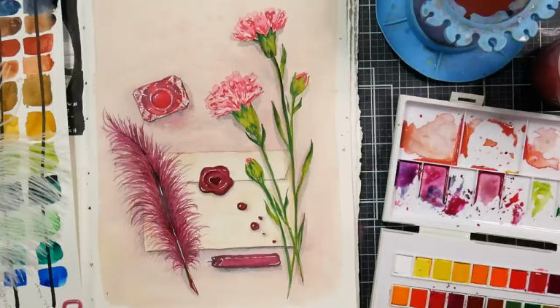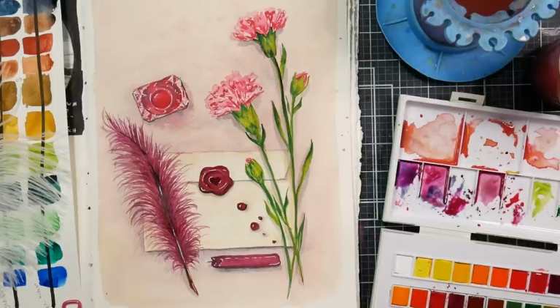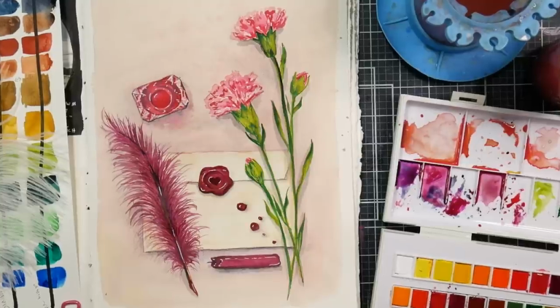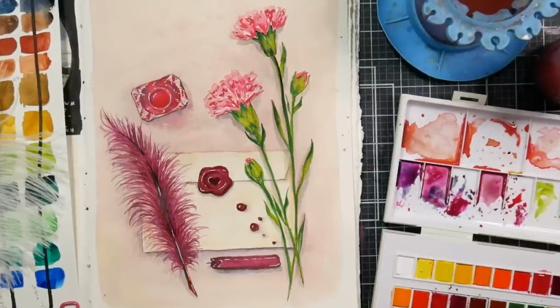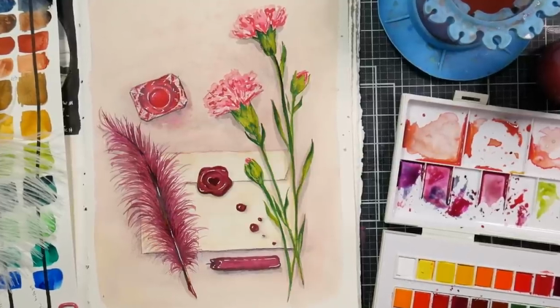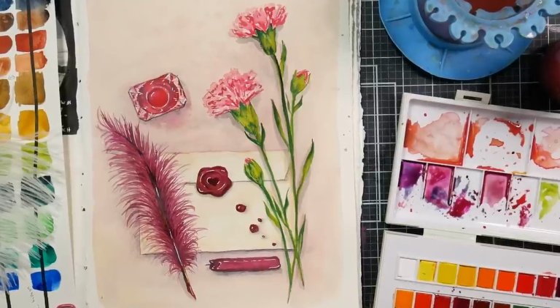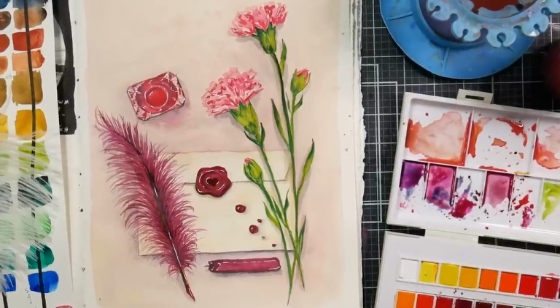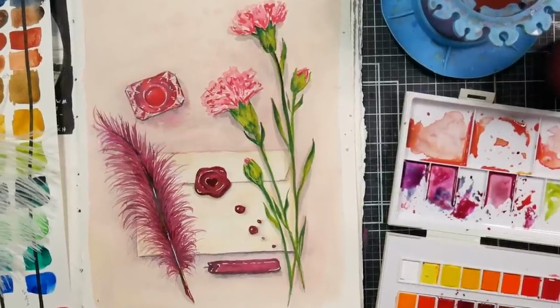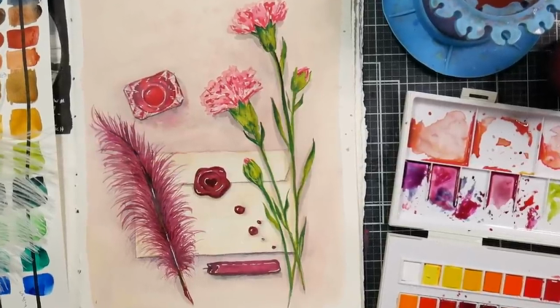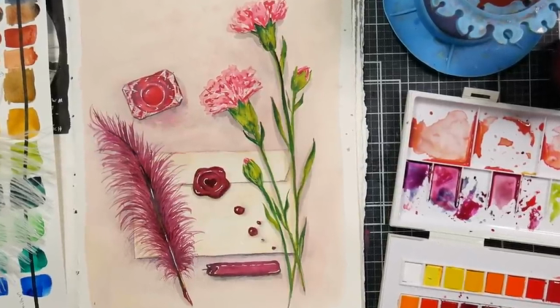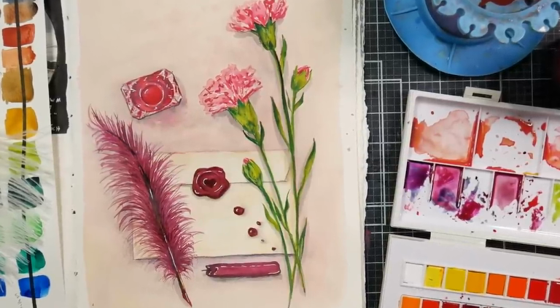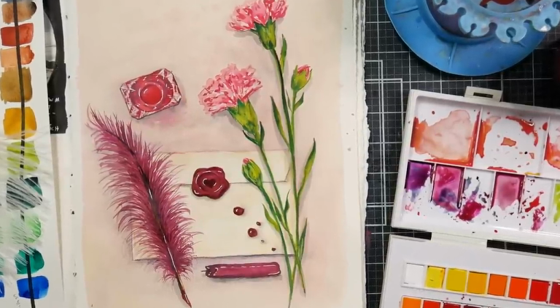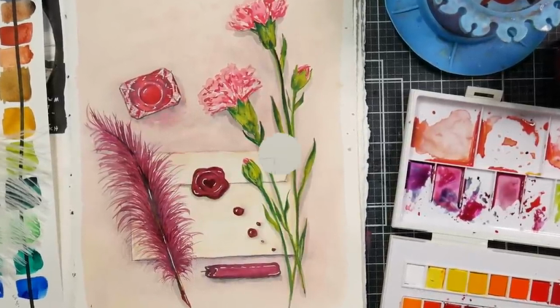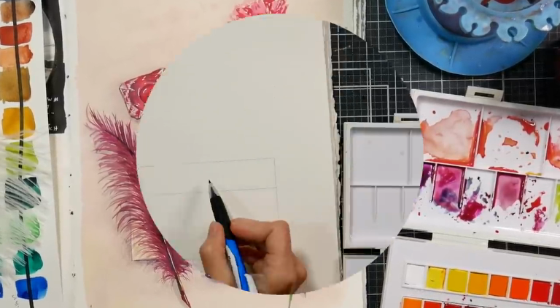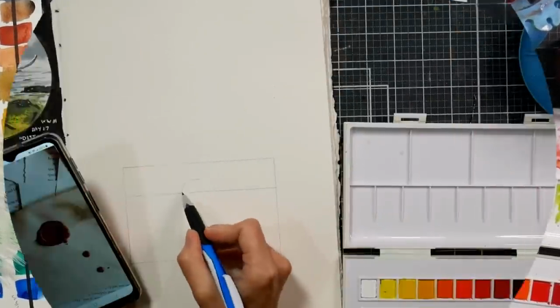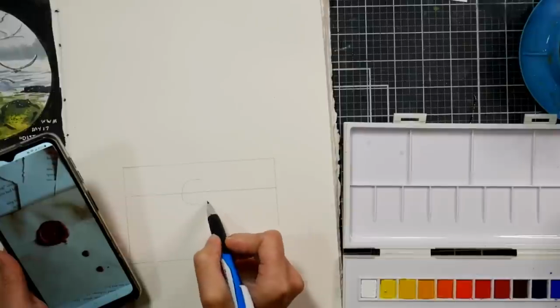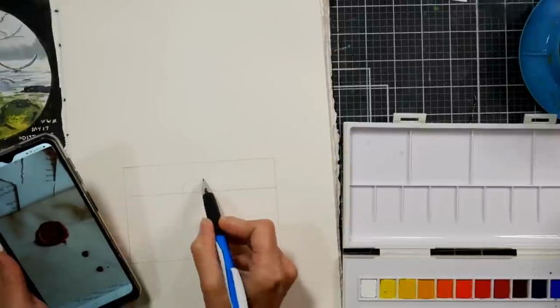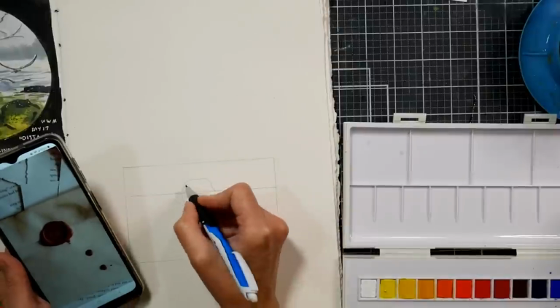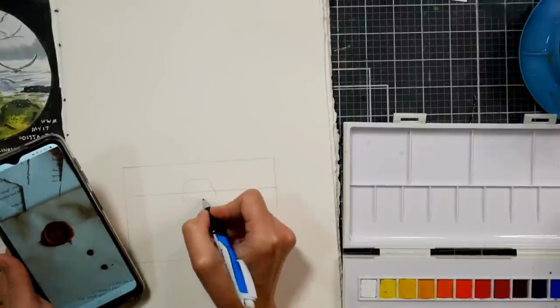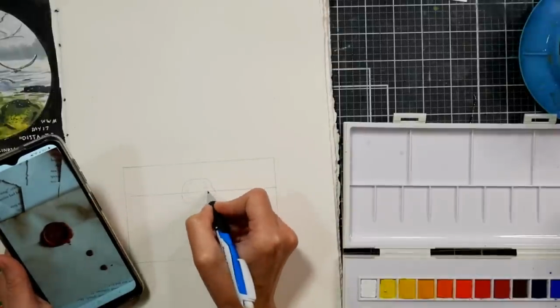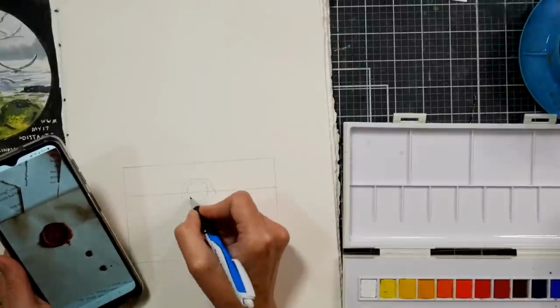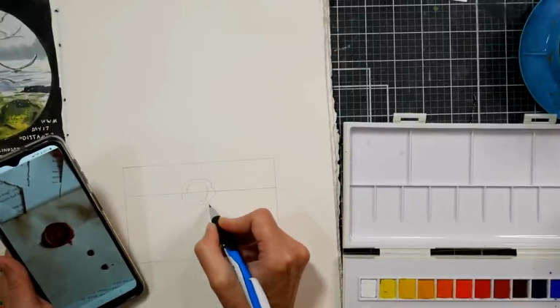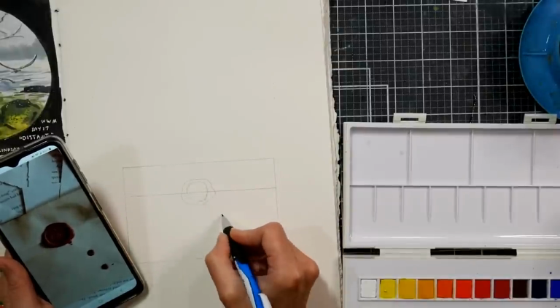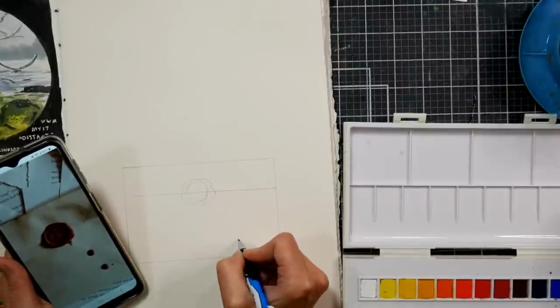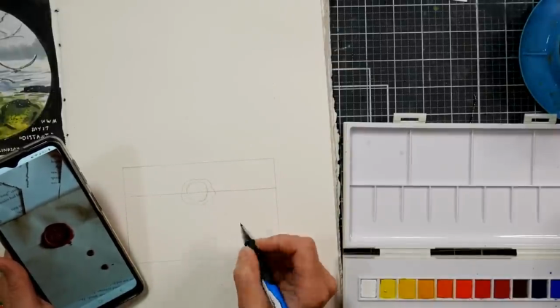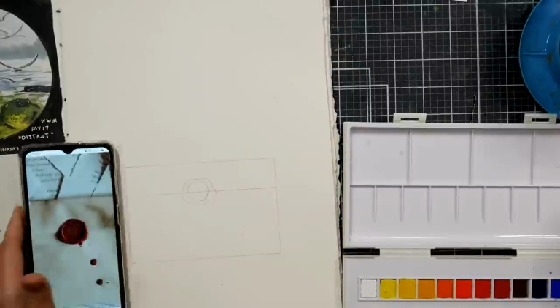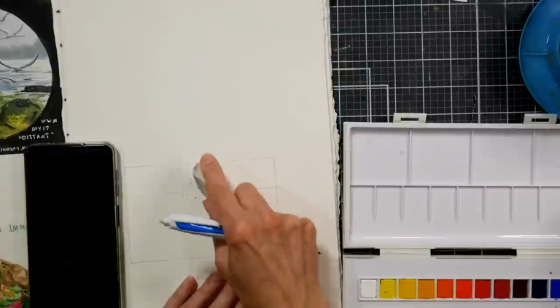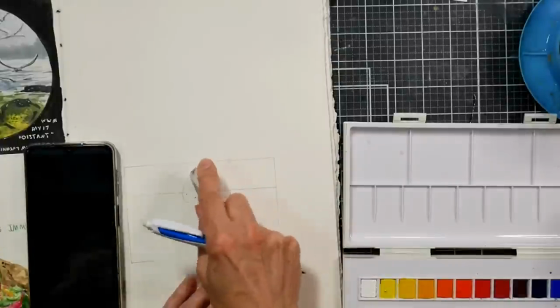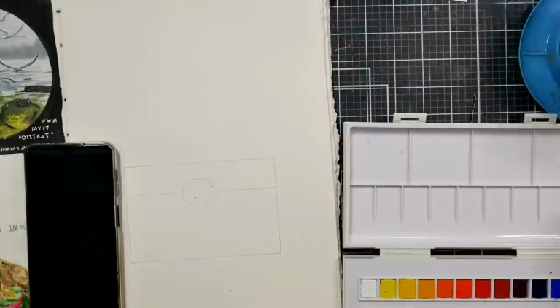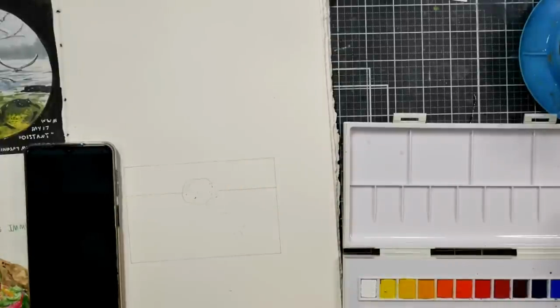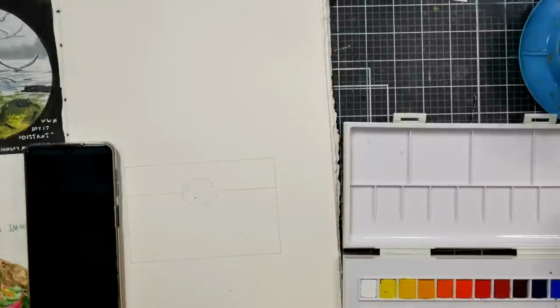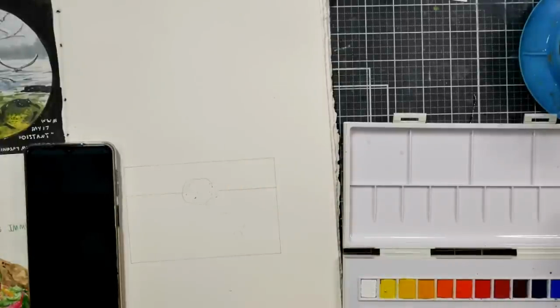Hi there, Lindsay here, the Frugal Crafter. Today I'm going to share one of my favorite World Watercolor Month prompts that I have done this month so far, and this was for the prompt 'envelope.' I just love the way it came out and it was really fun to do.